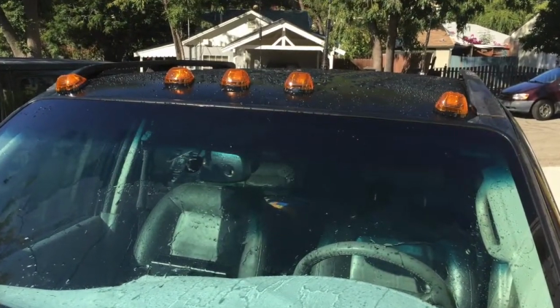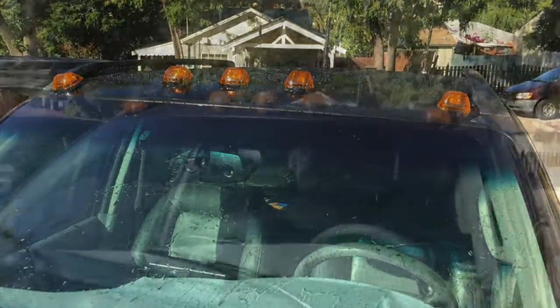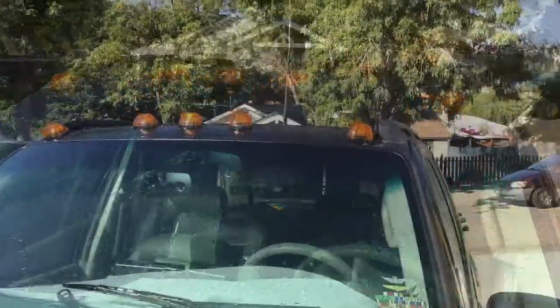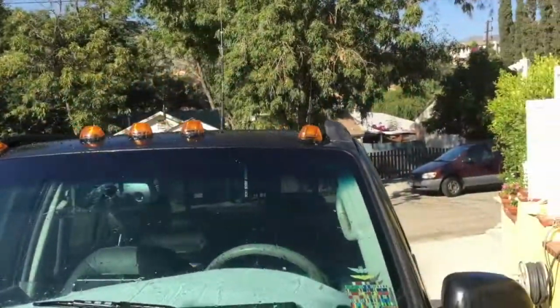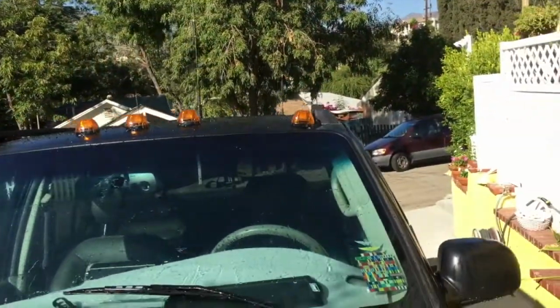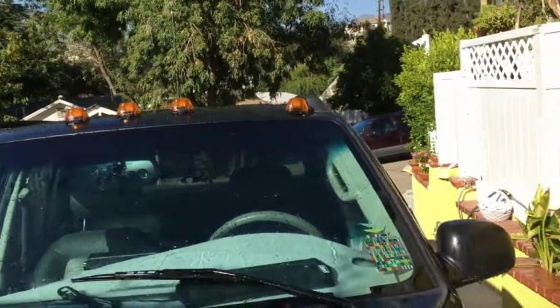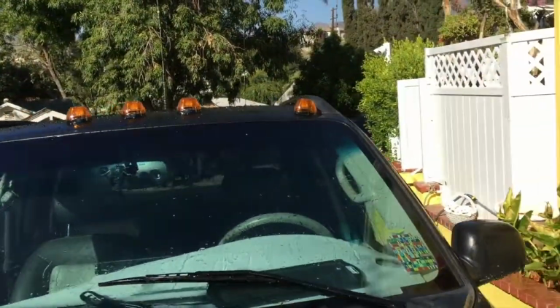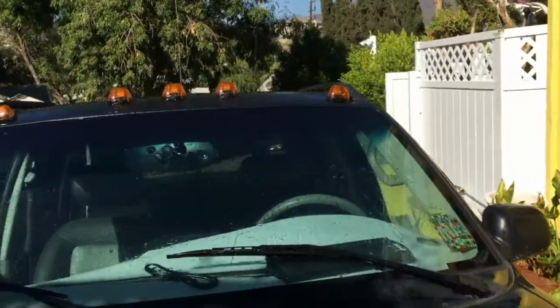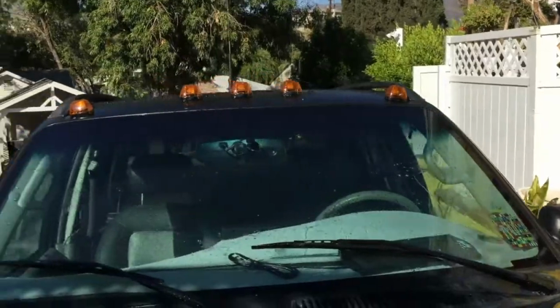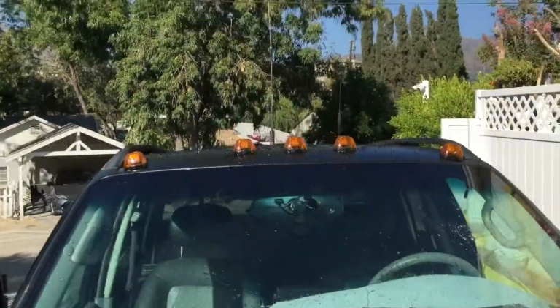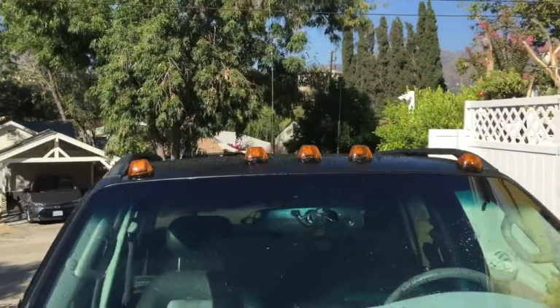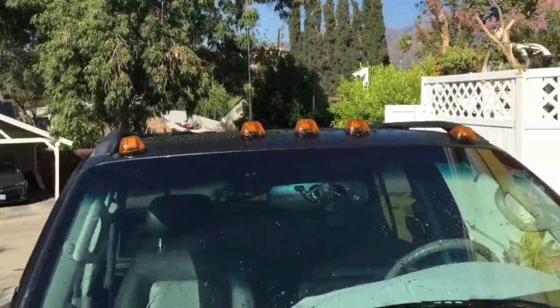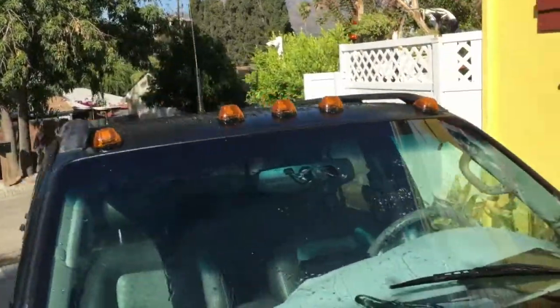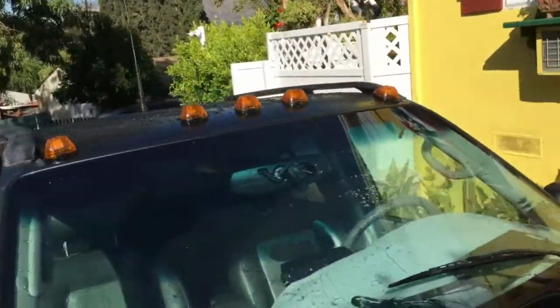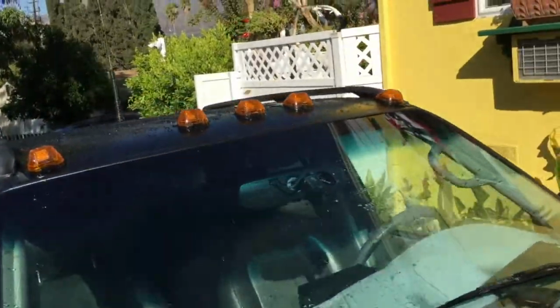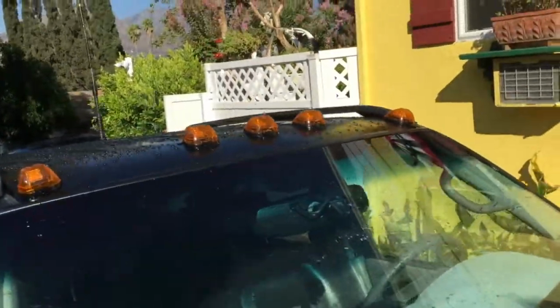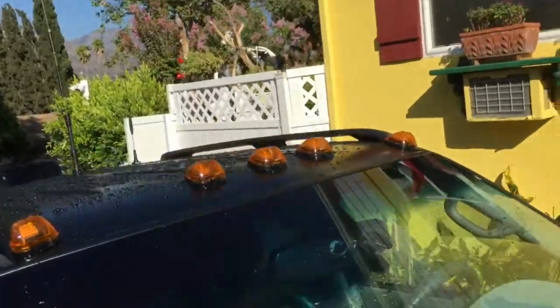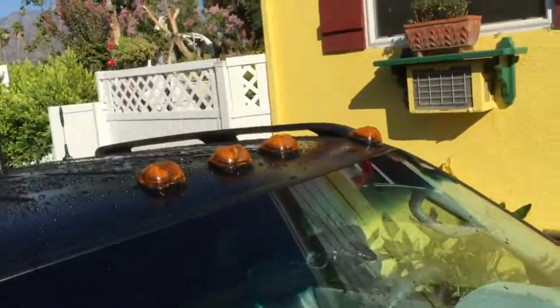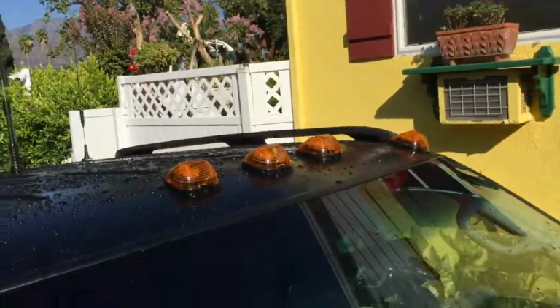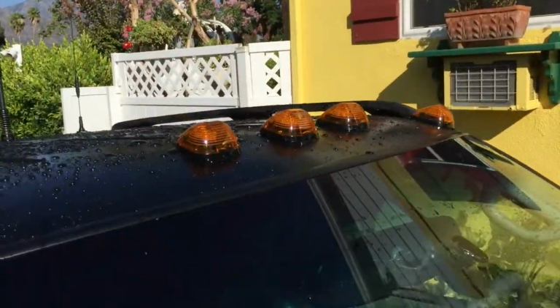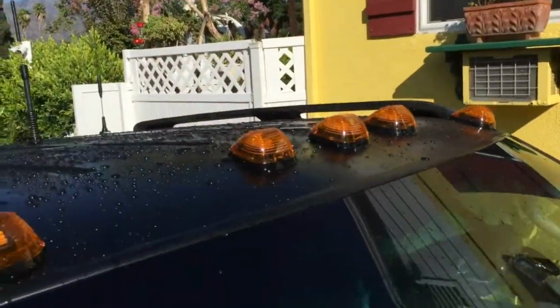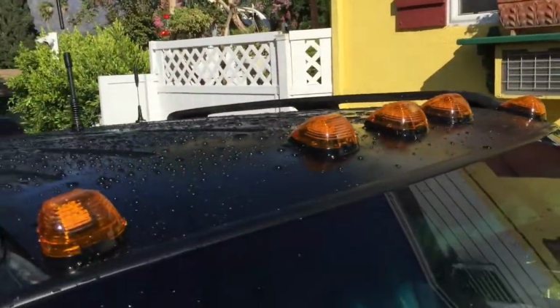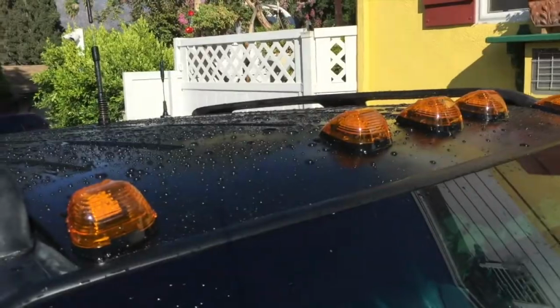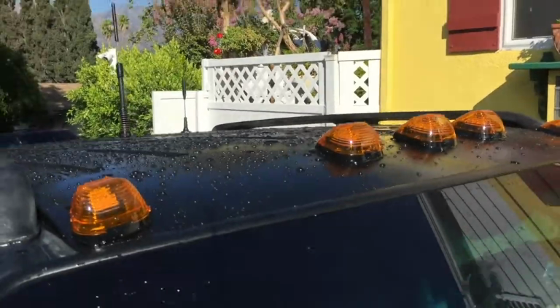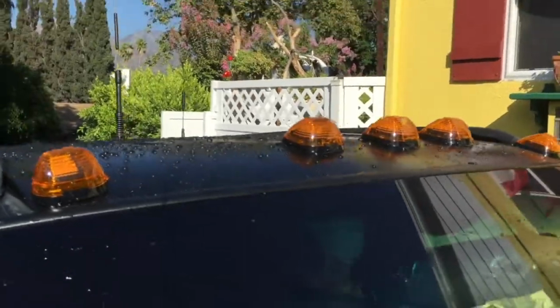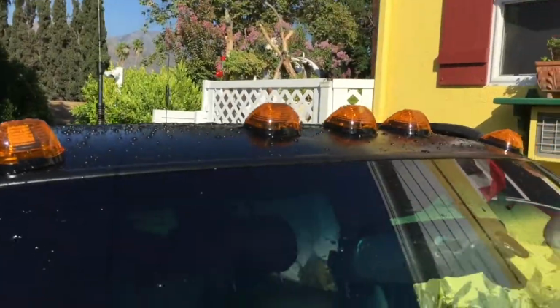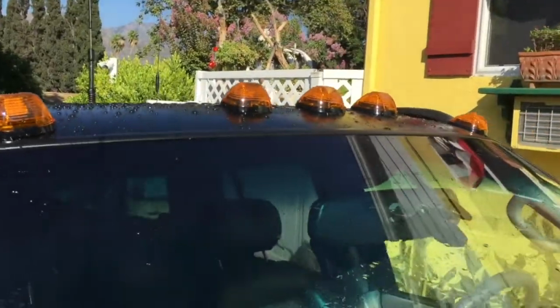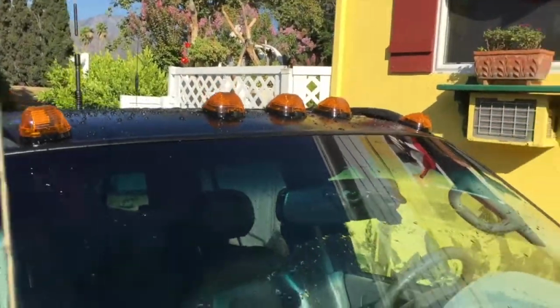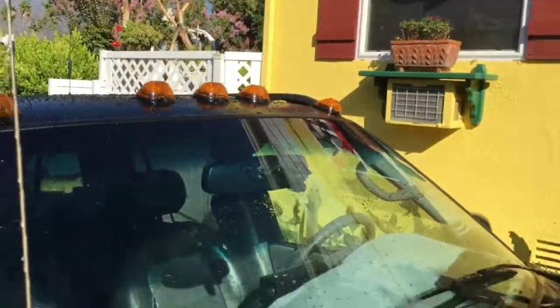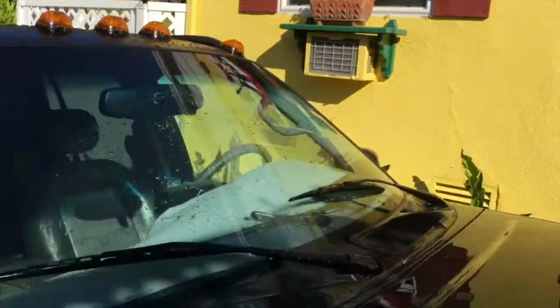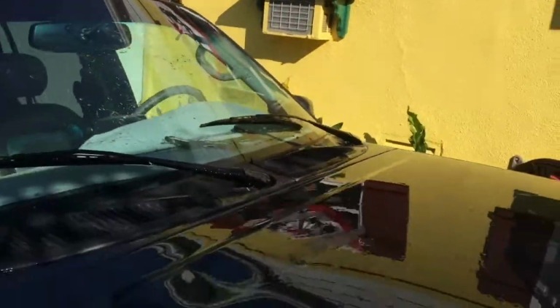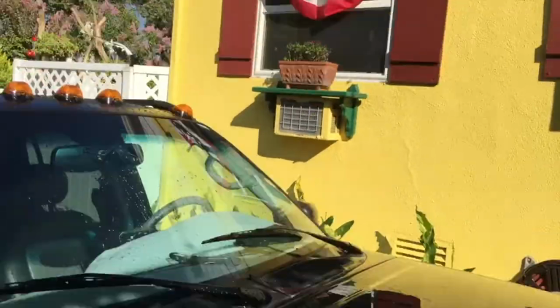And of course you've got to perform a leak test, and everything looks nice. I siliconed everything real good.